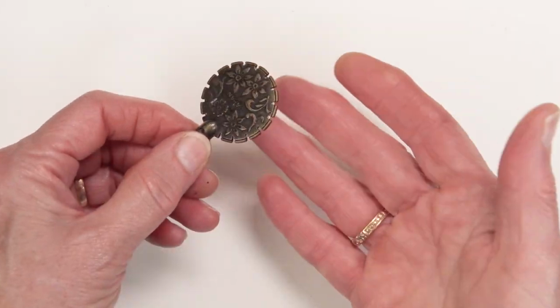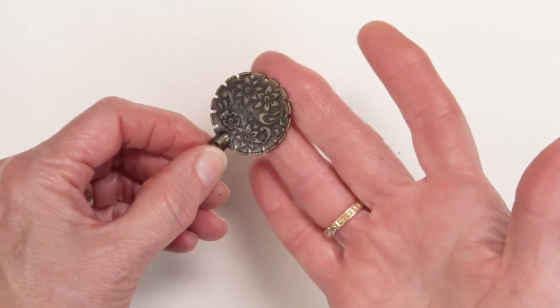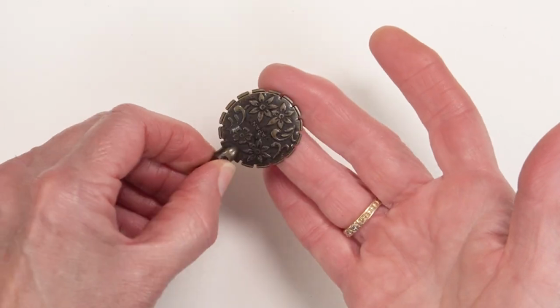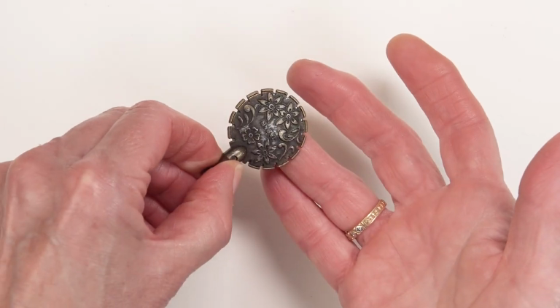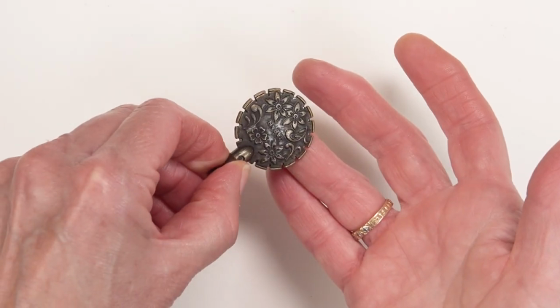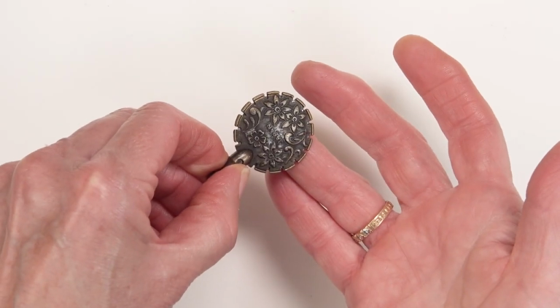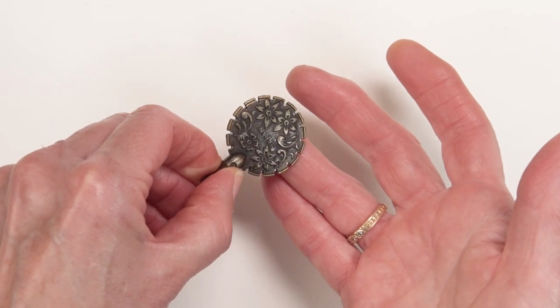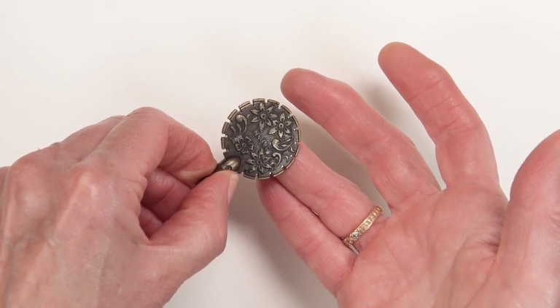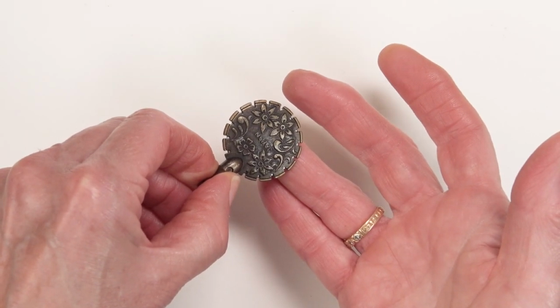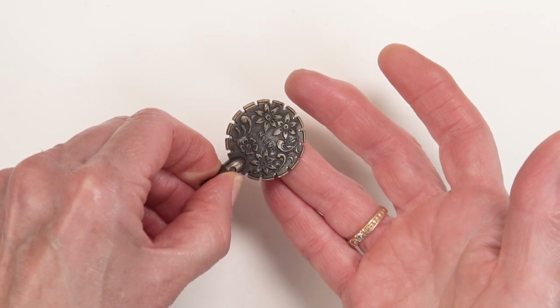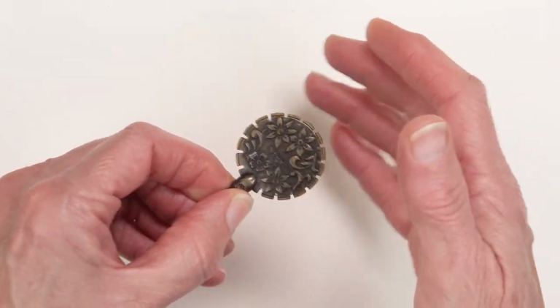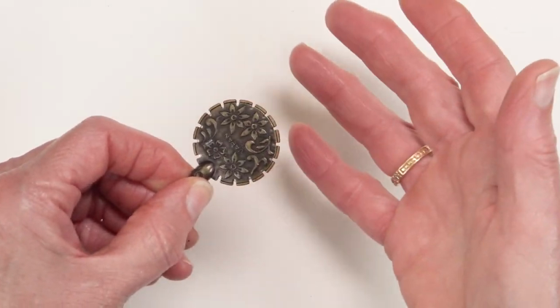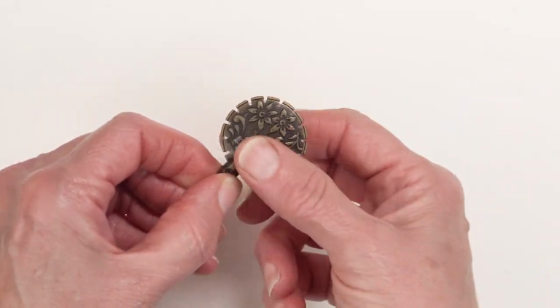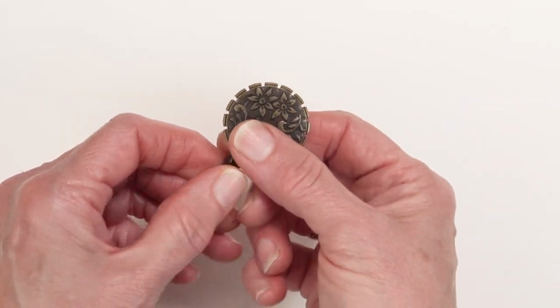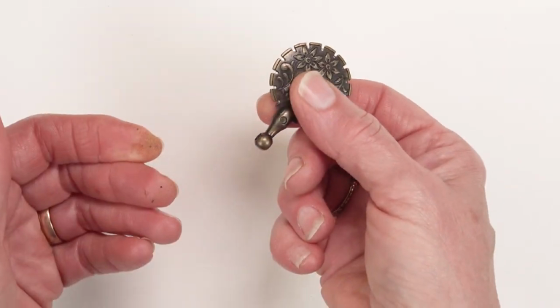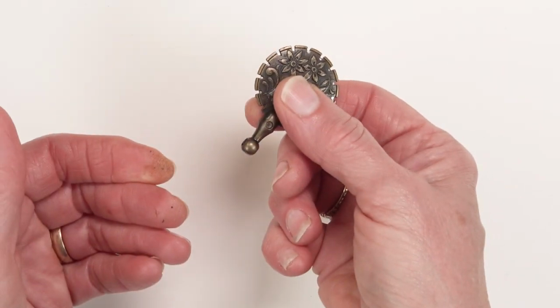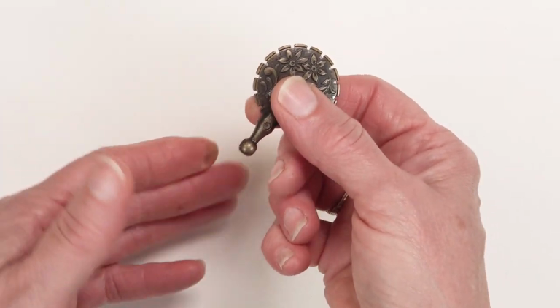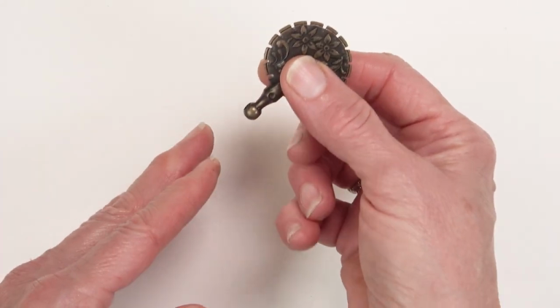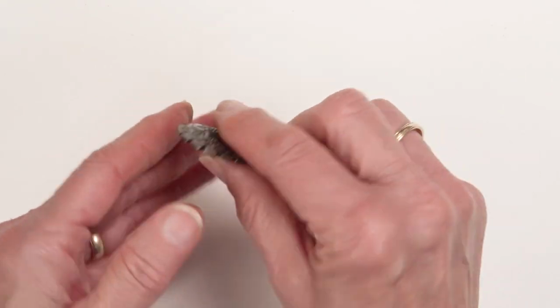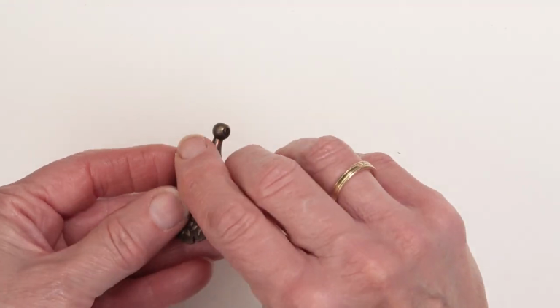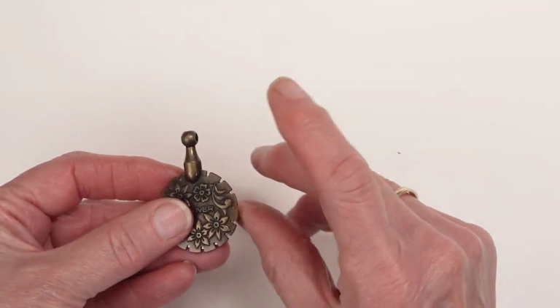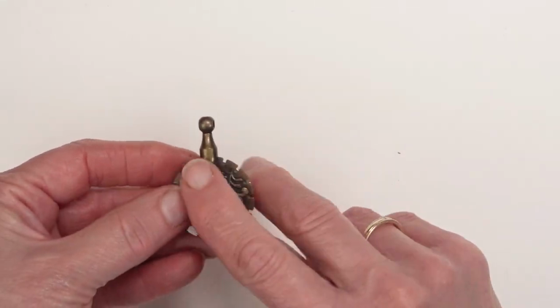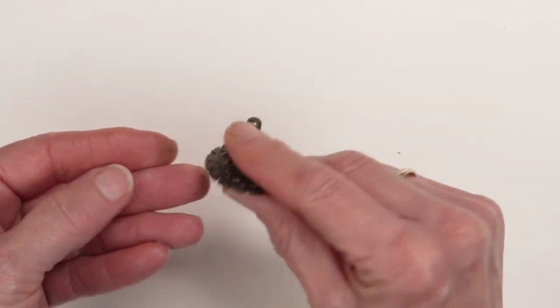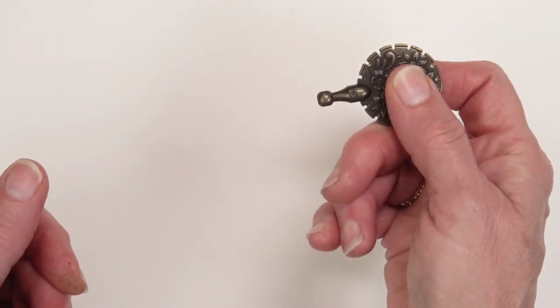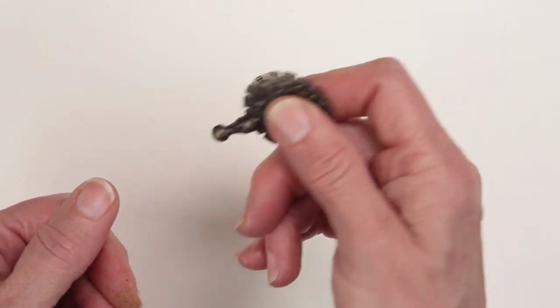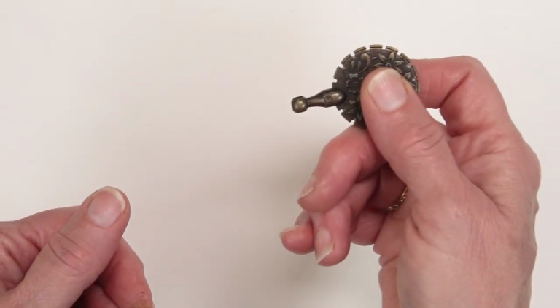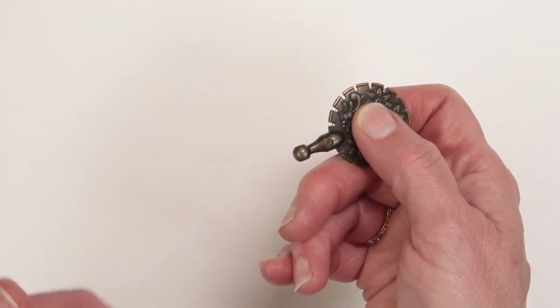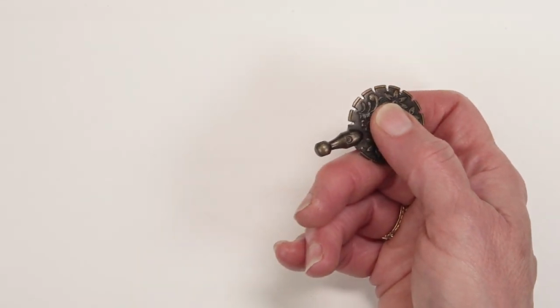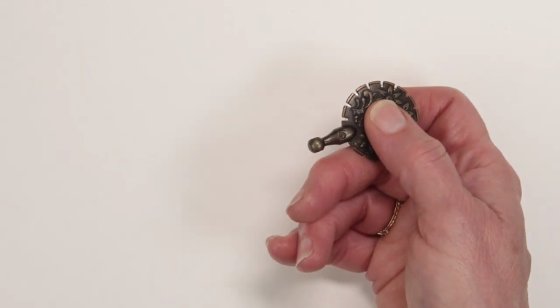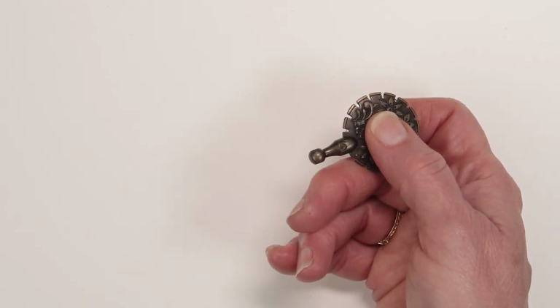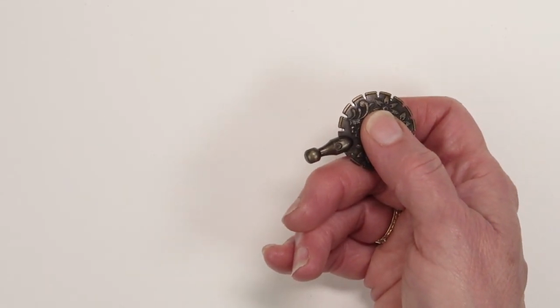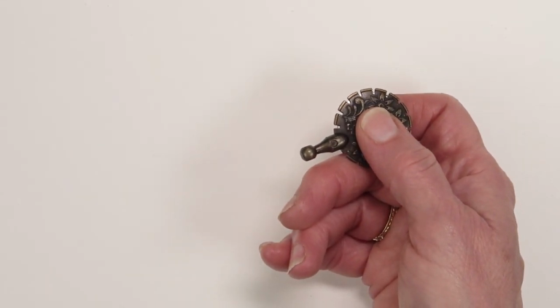The reason I like this cutter for that task is because it's adaptable. I can take it out and use it in a variety of ways.